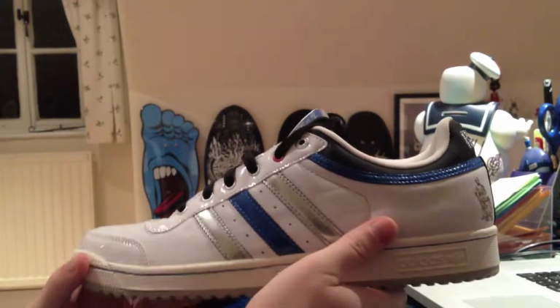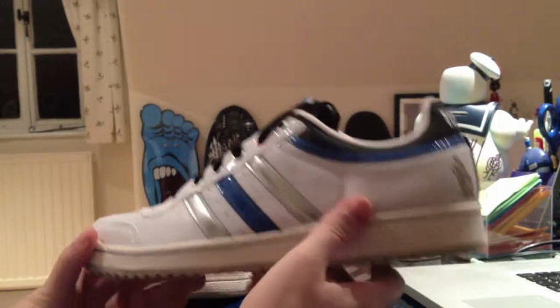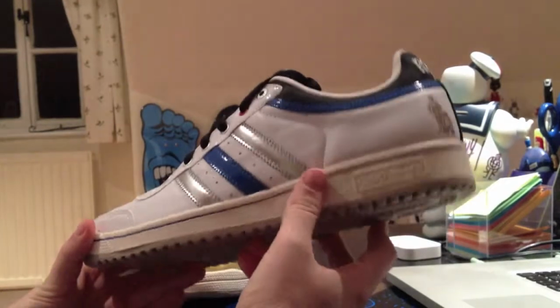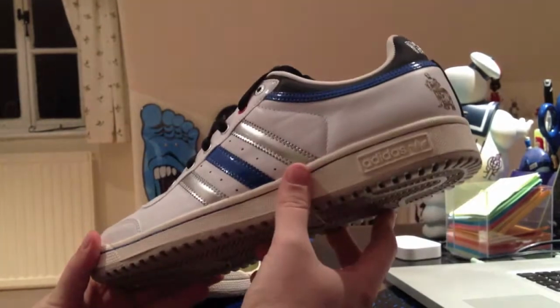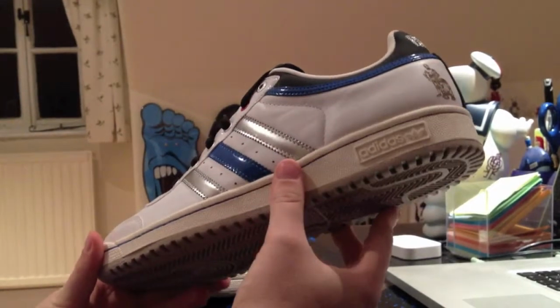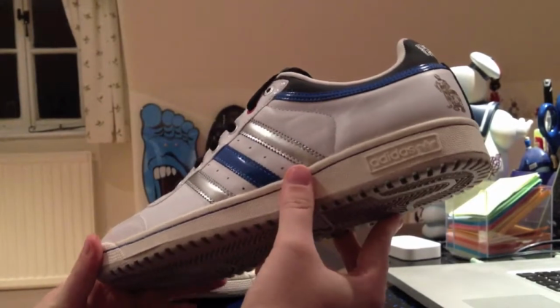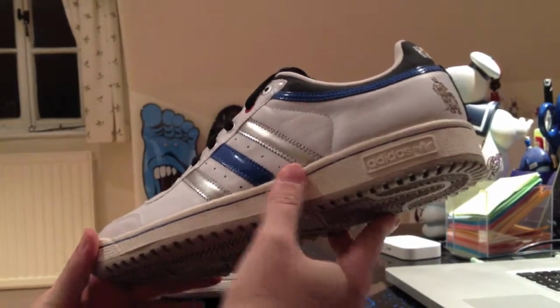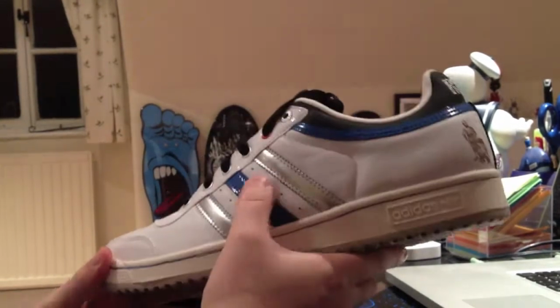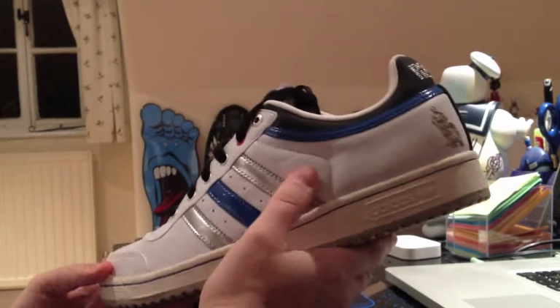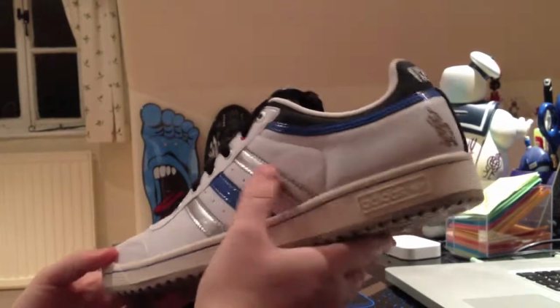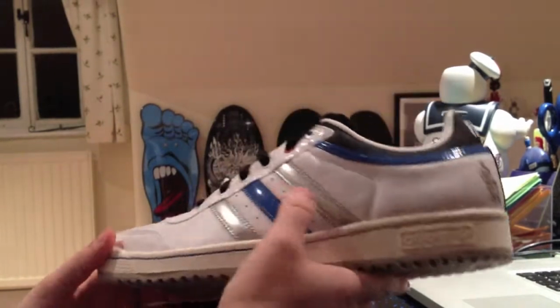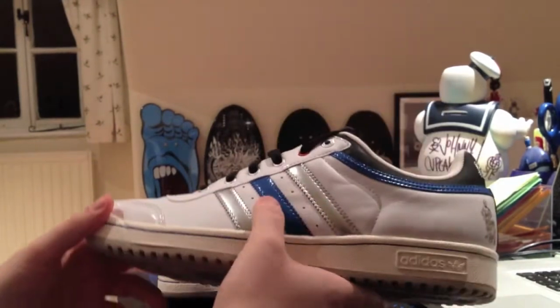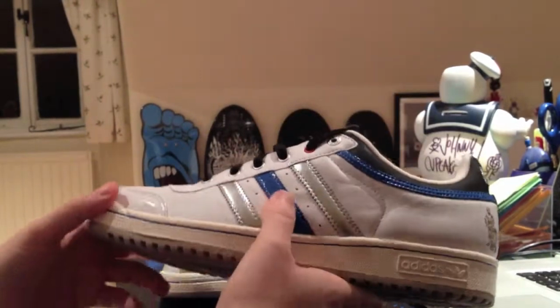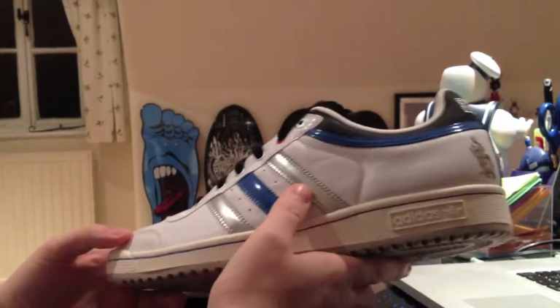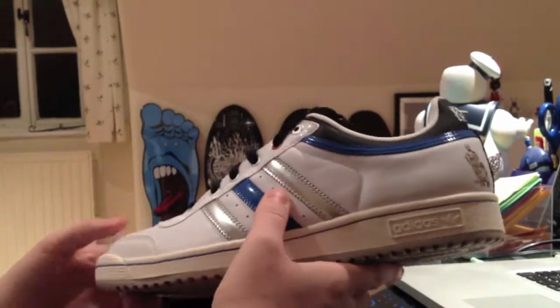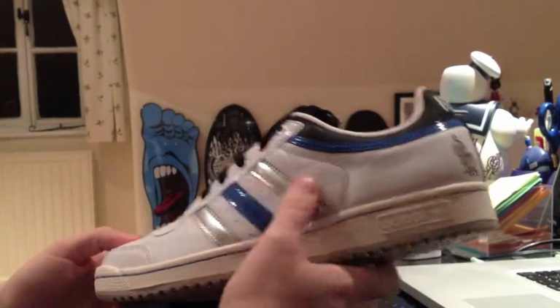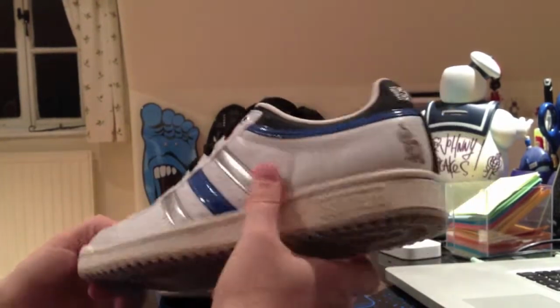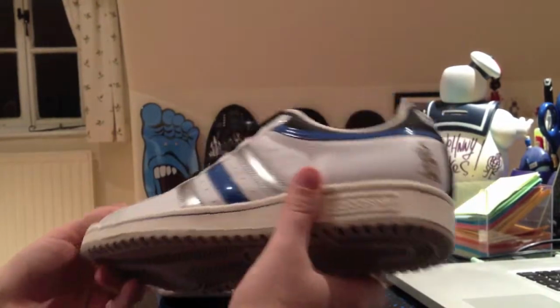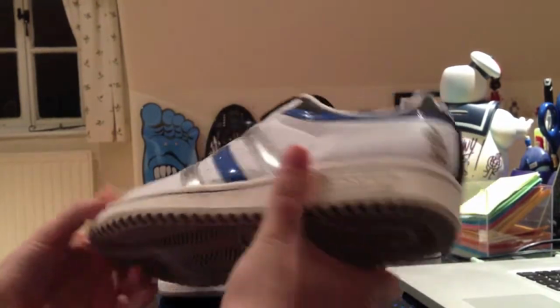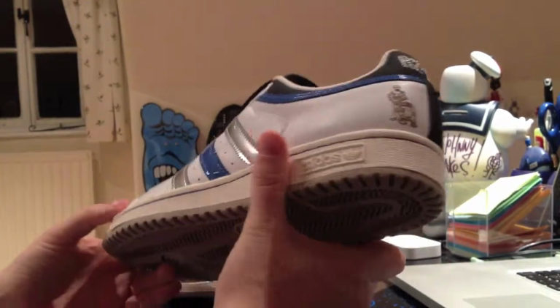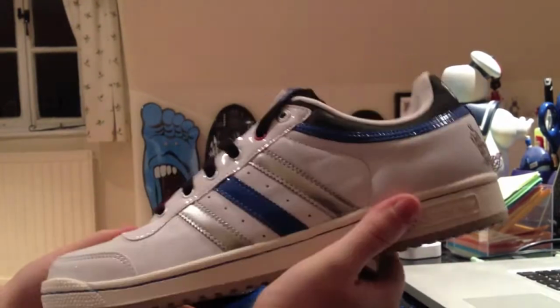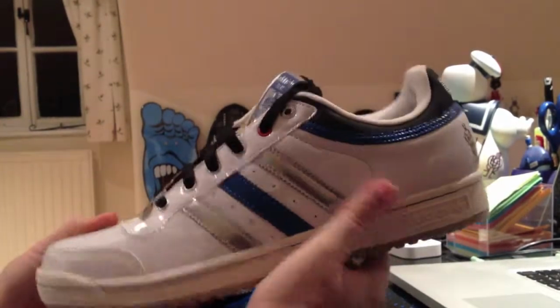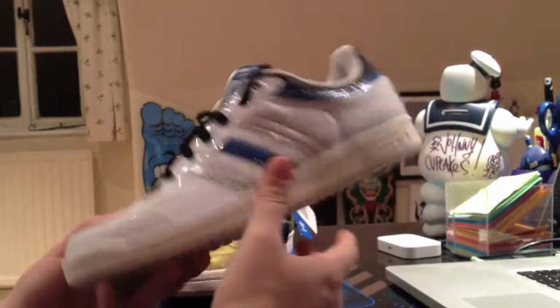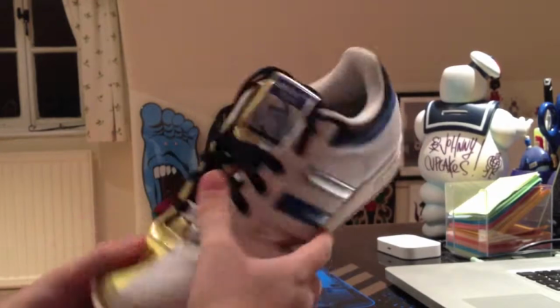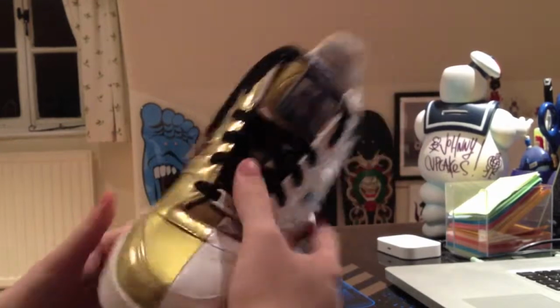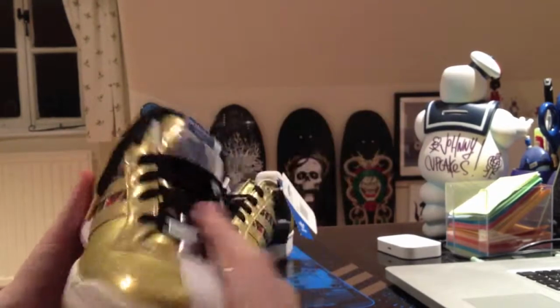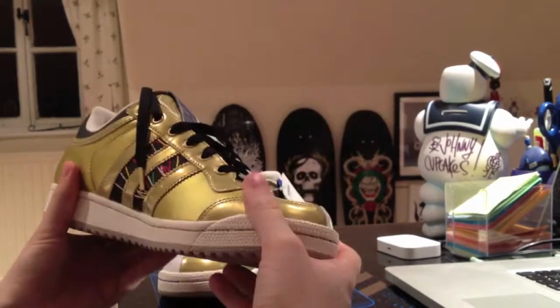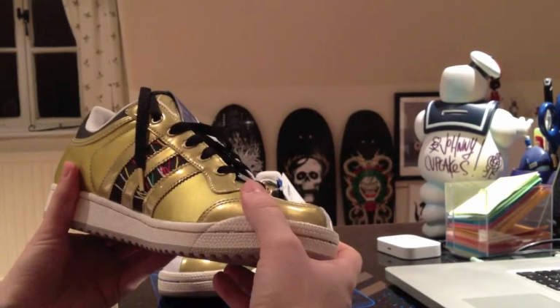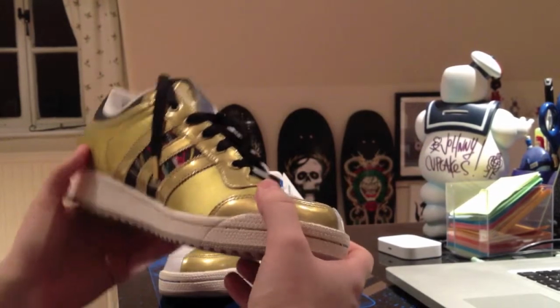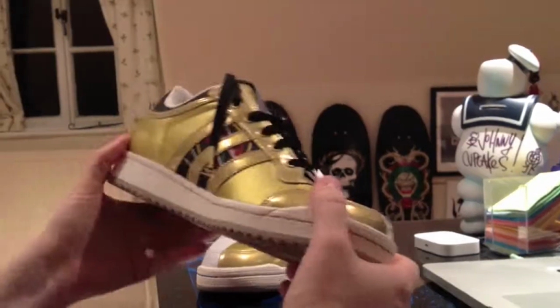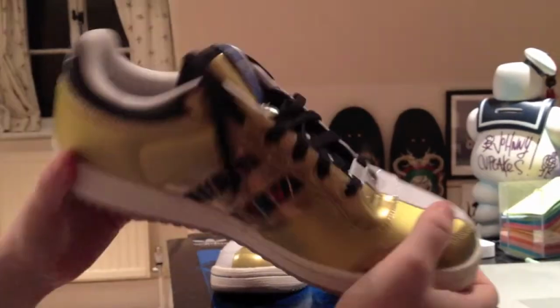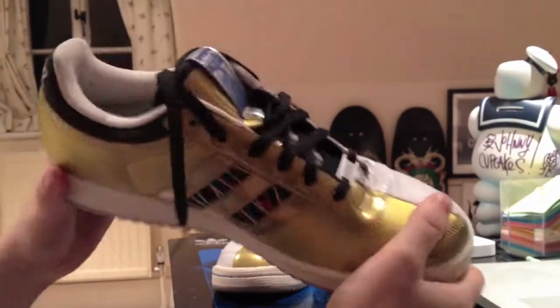And this is the R2-D2 side. It's white, silver and blue, which kind of really looks nice in contrast with the gold on this side. It's a bit different.